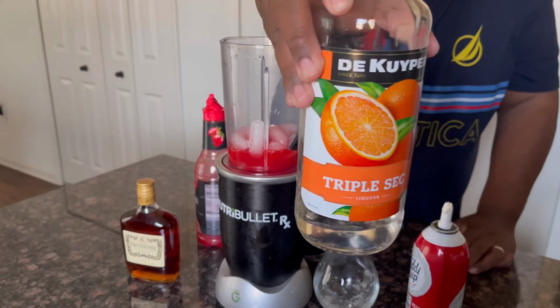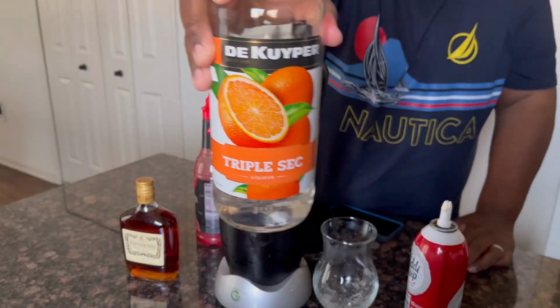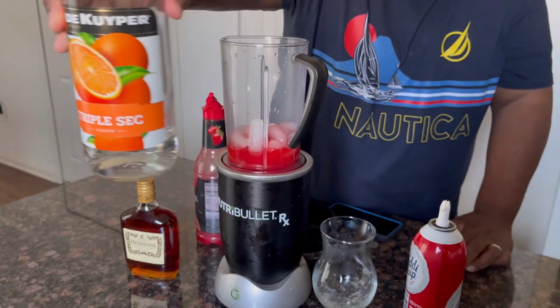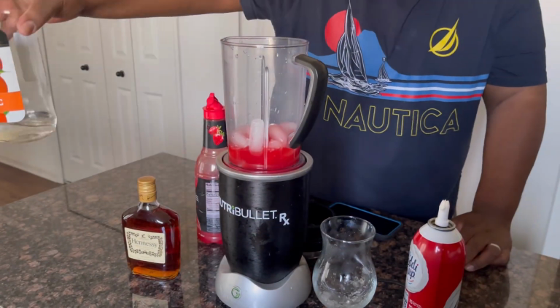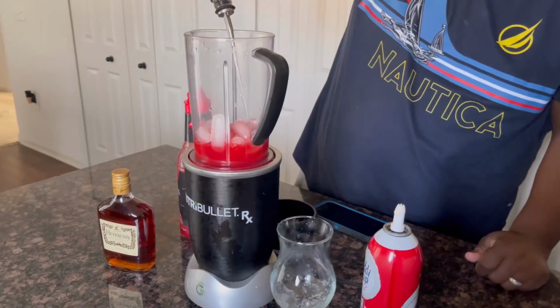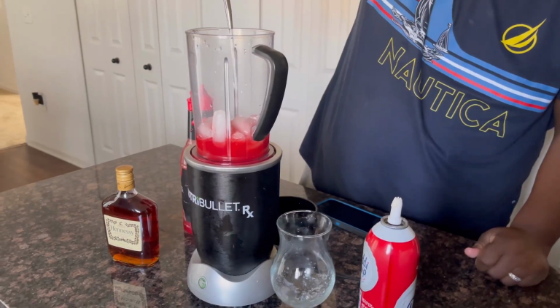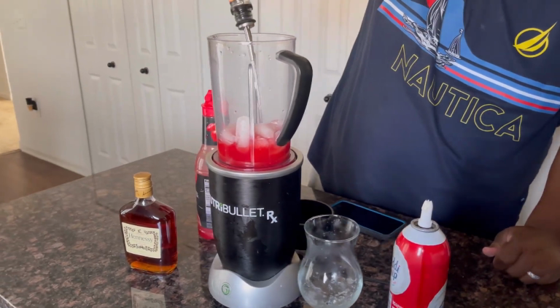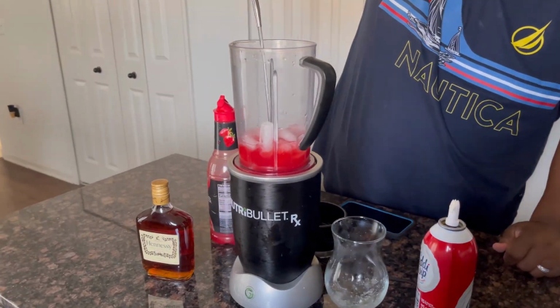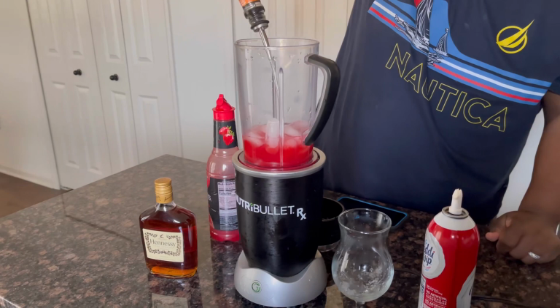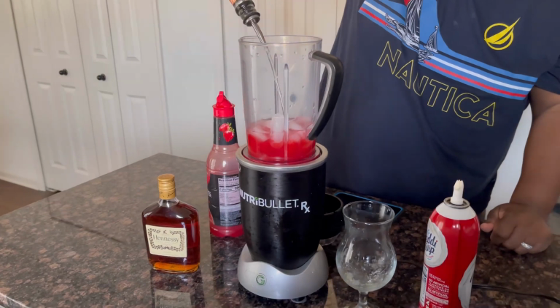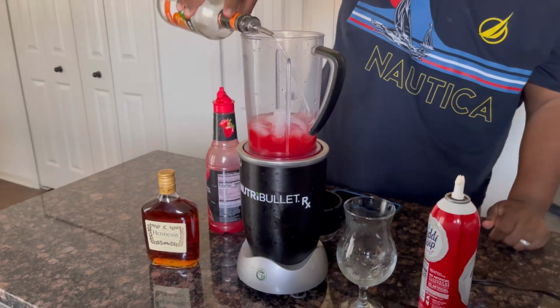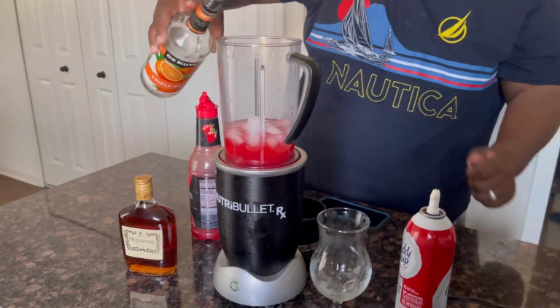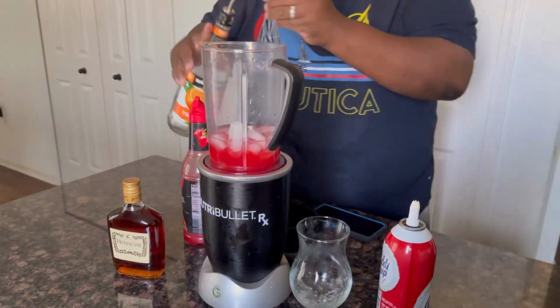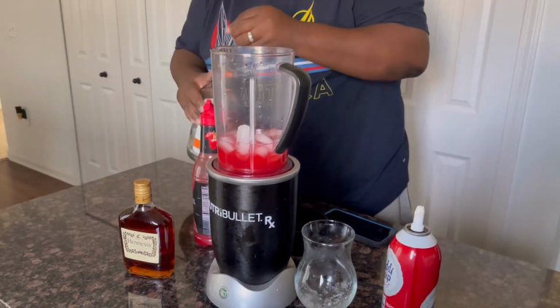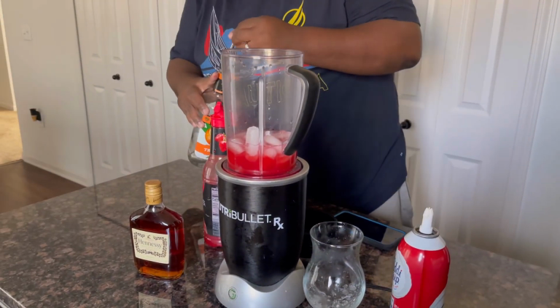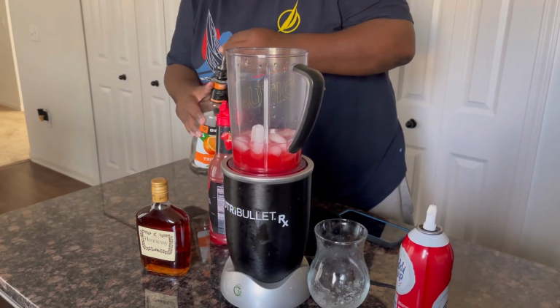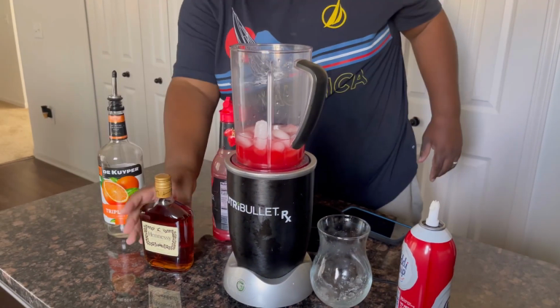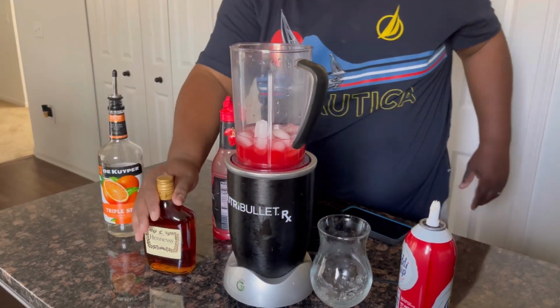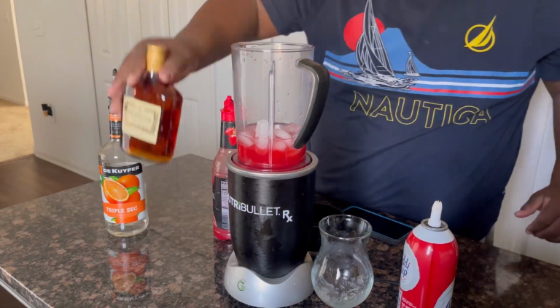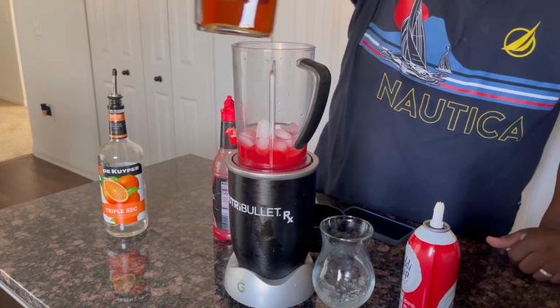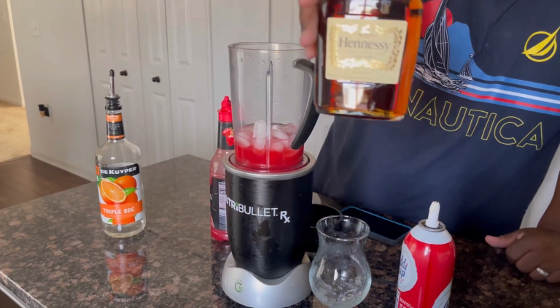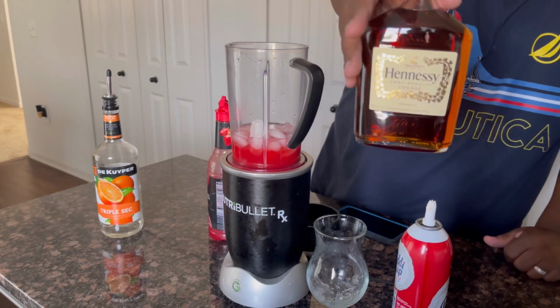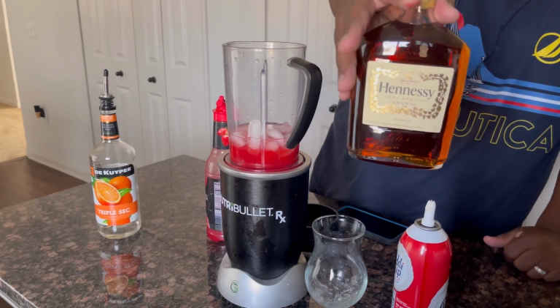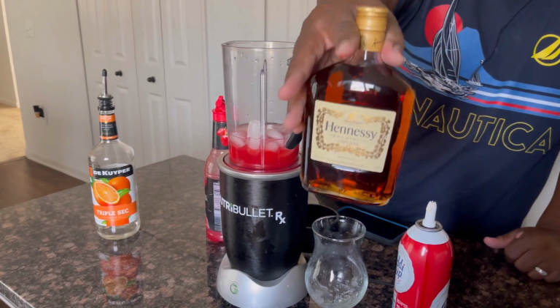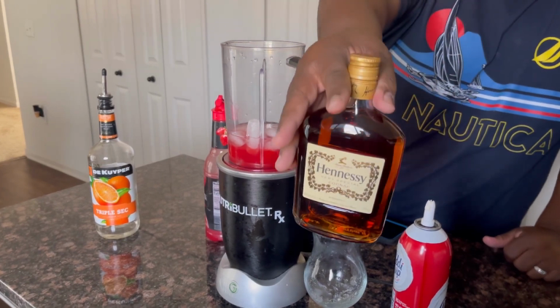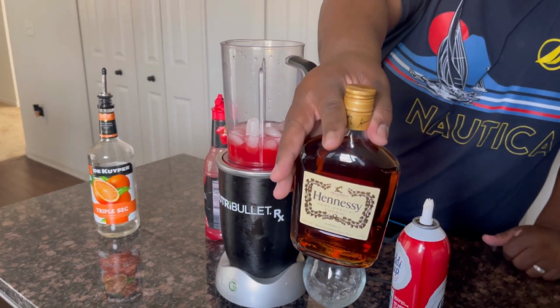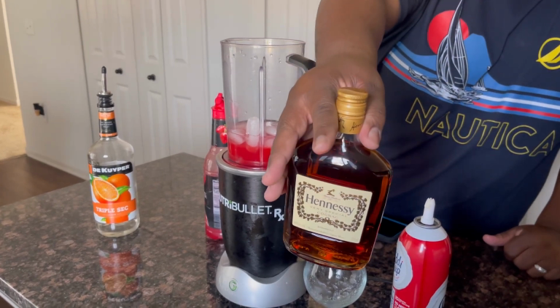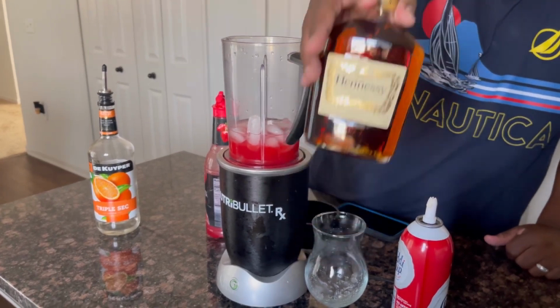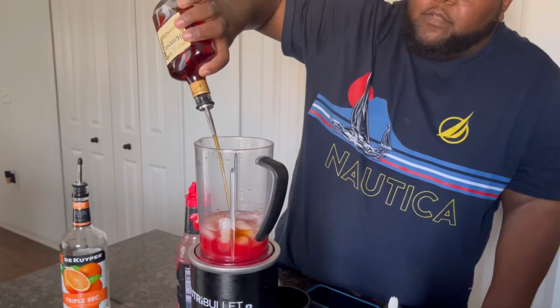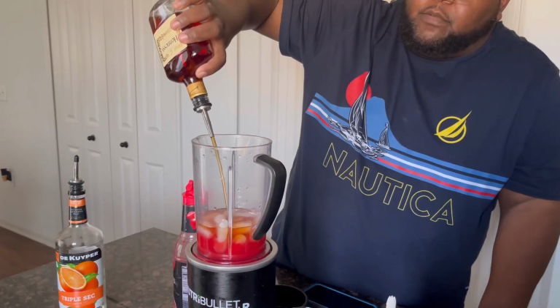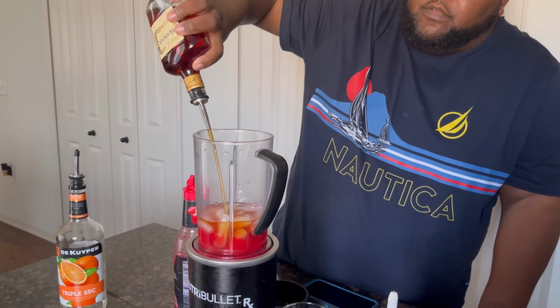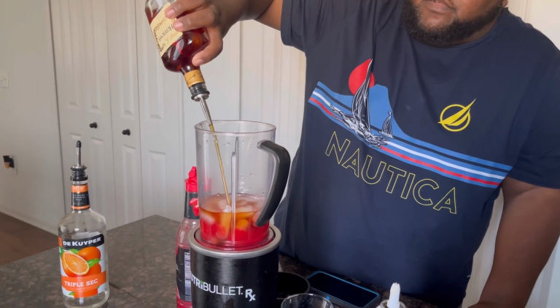Then add that triple sec. The triple sec helps balance out your drink. Then add the Hennessy. I like to add two to three shots for my liking, but you can add more or less.